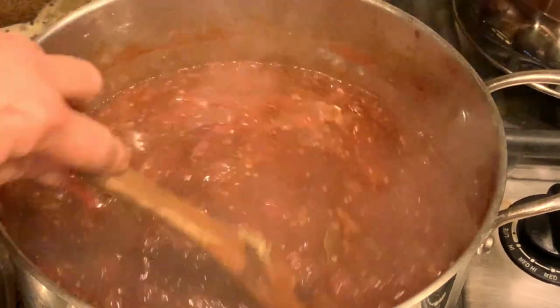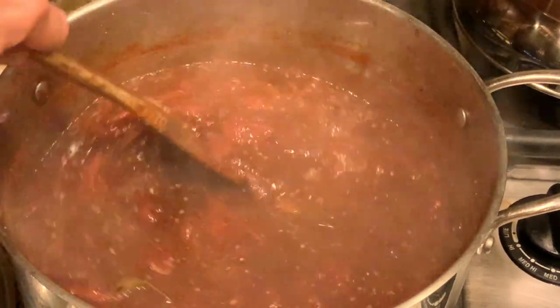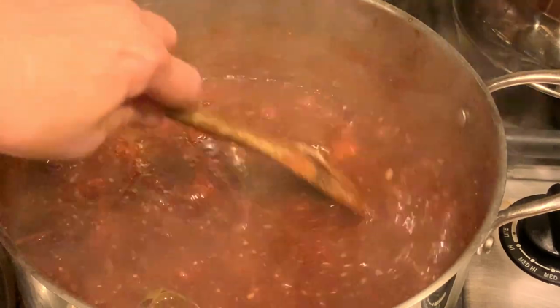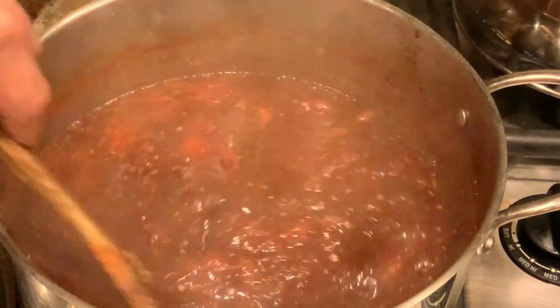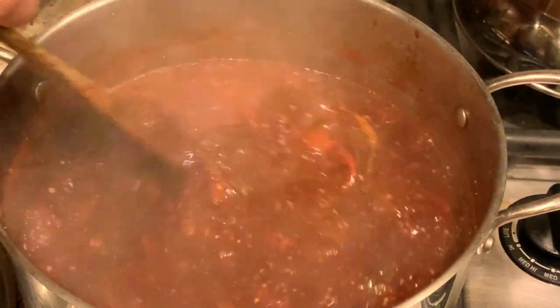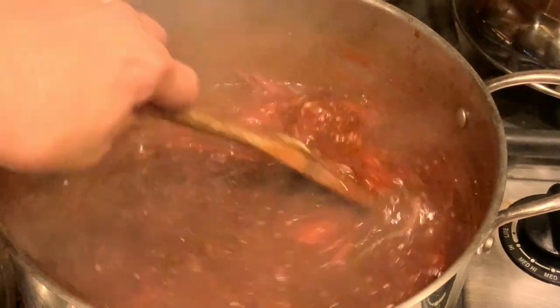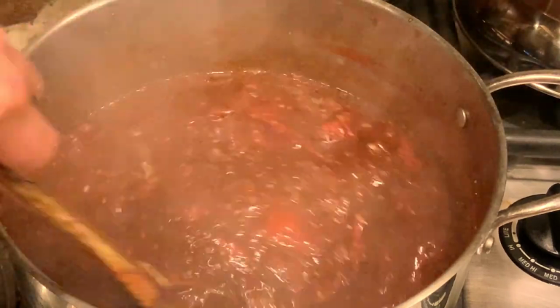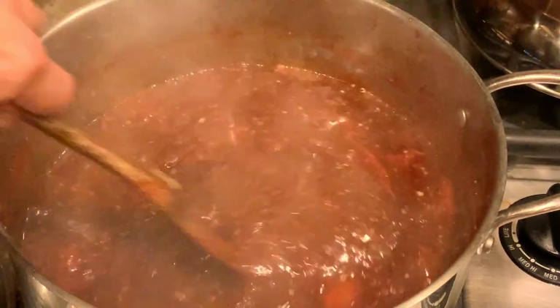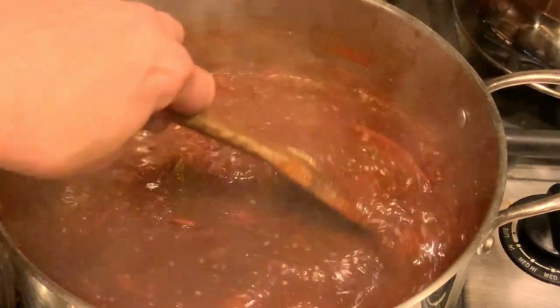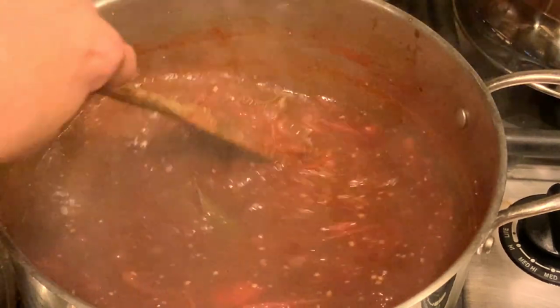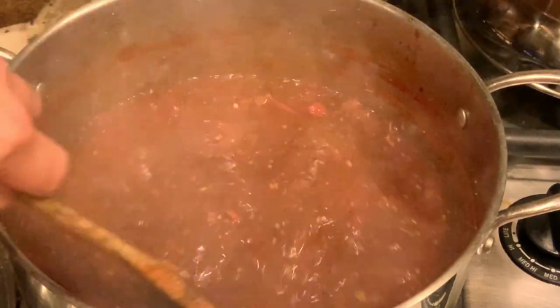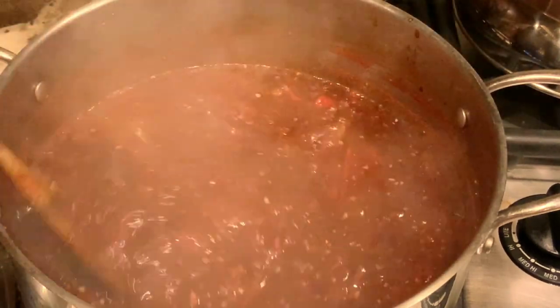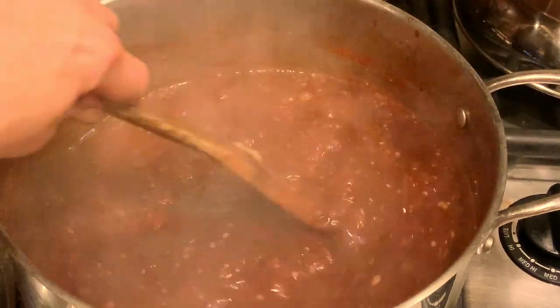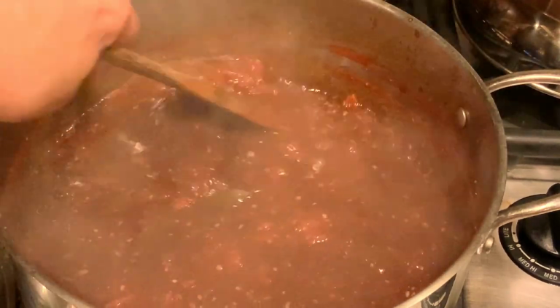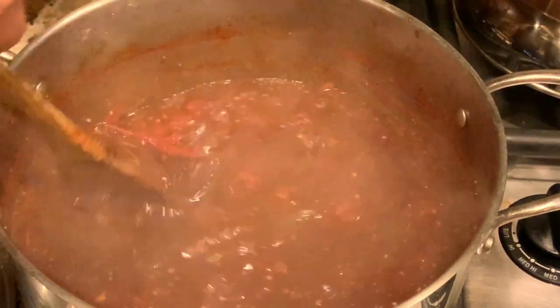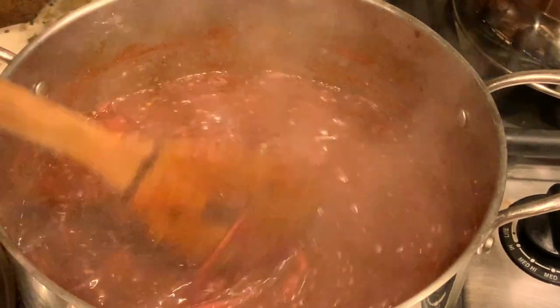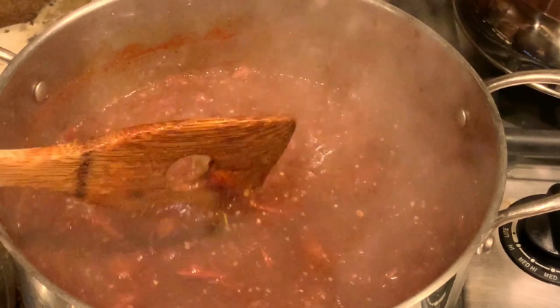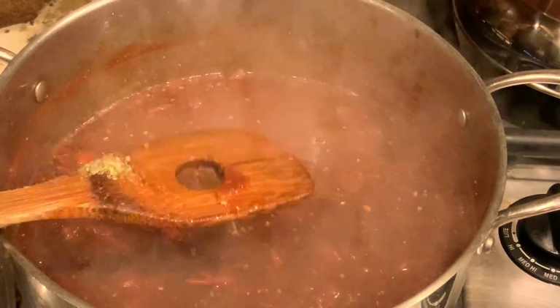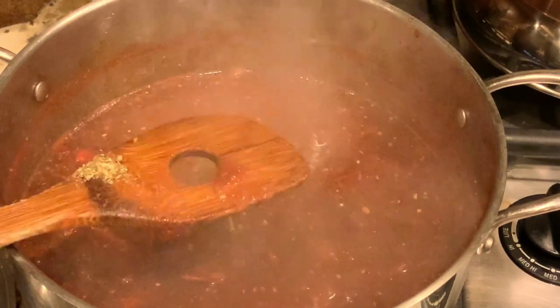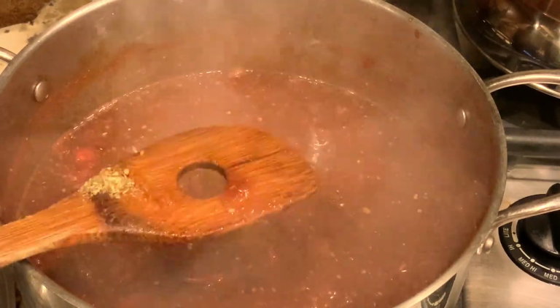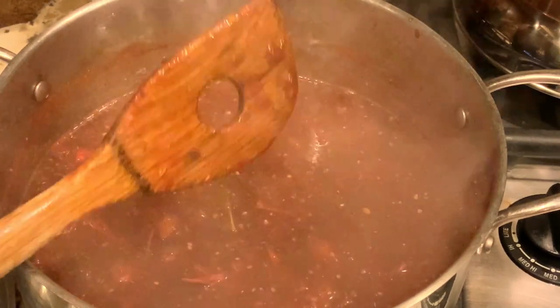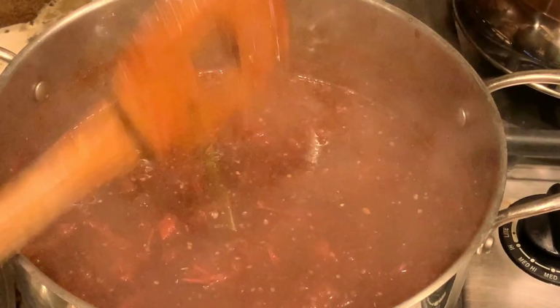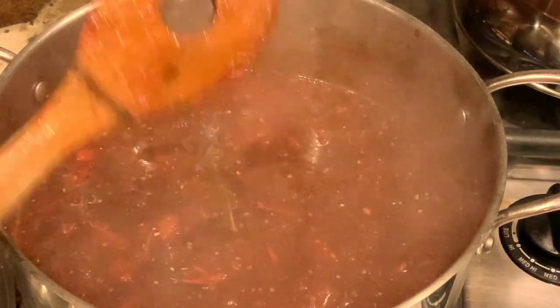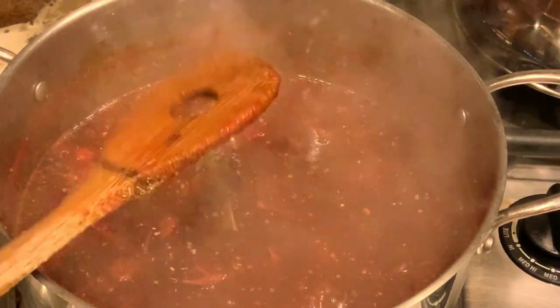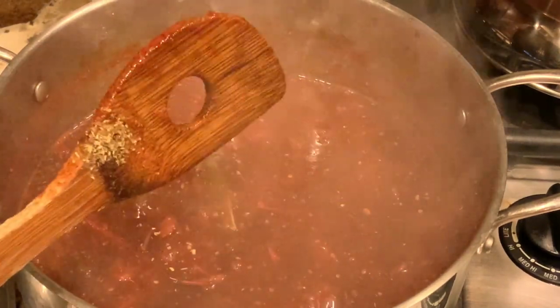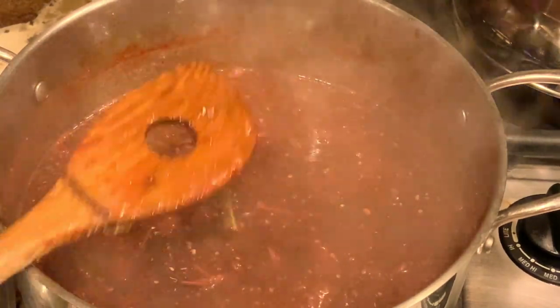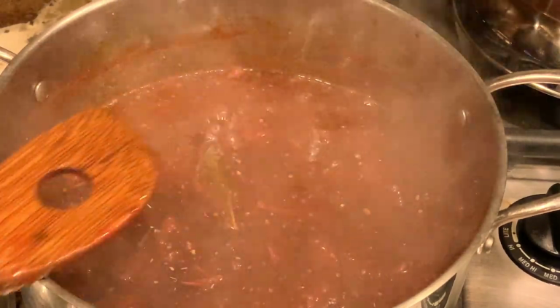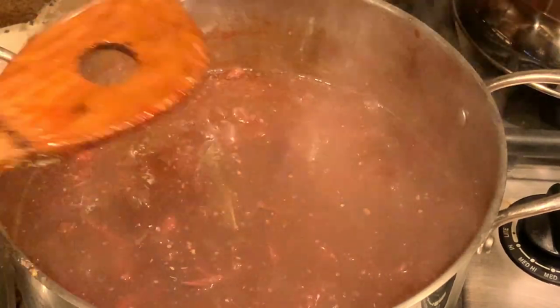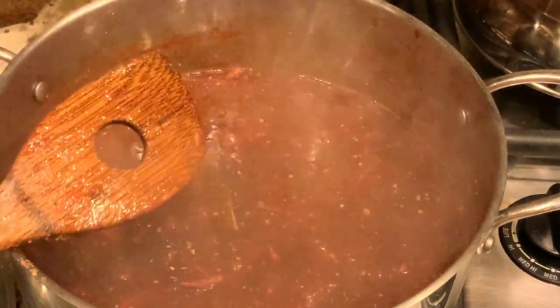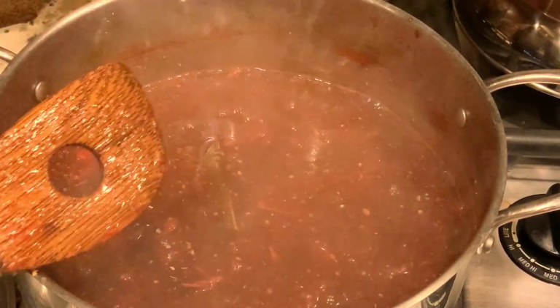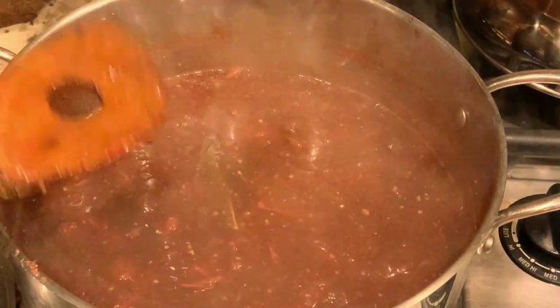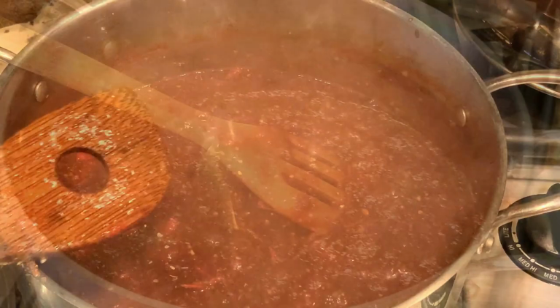Over medium heat, you're going to cook this uncovered for about 45 minutes, or until very thick, and again you need to stir it occasionally.